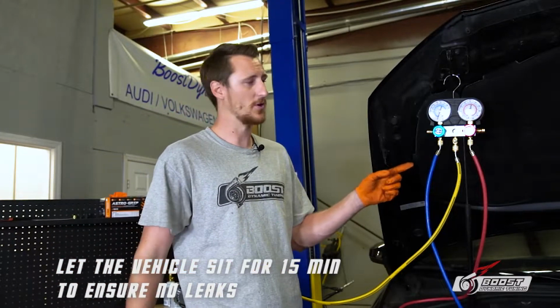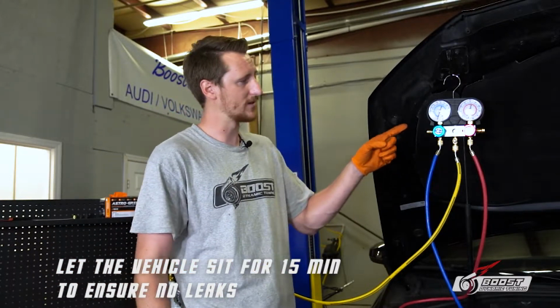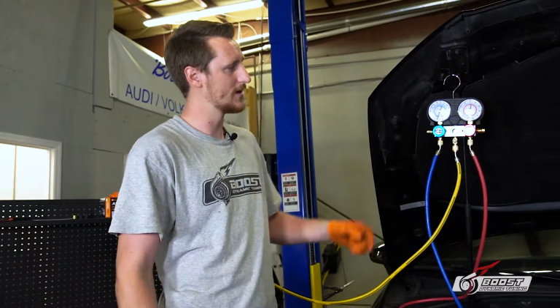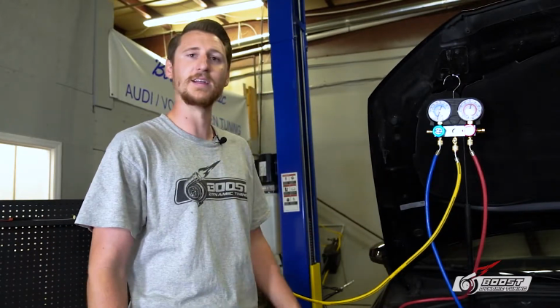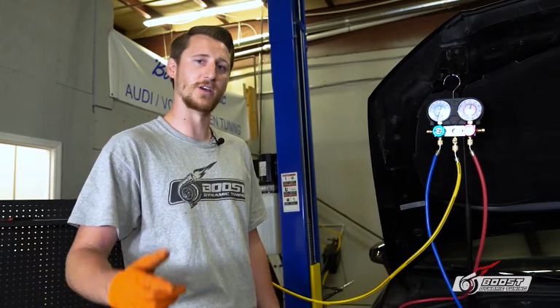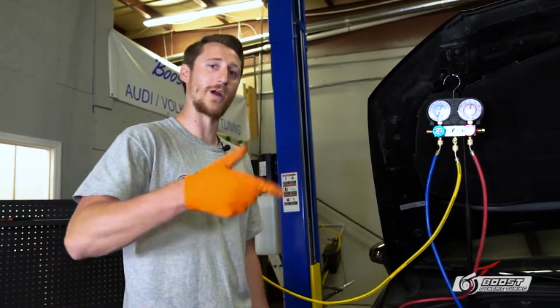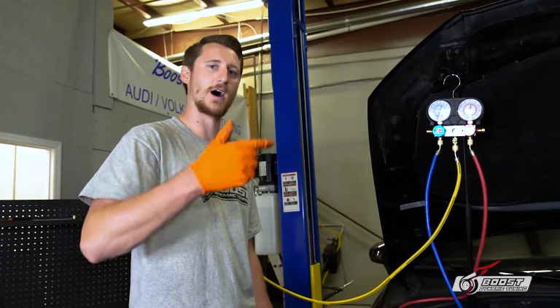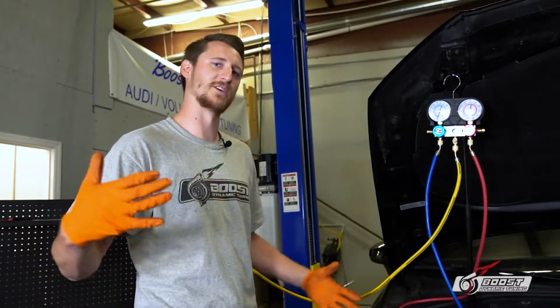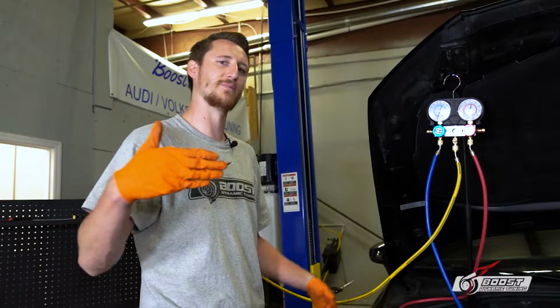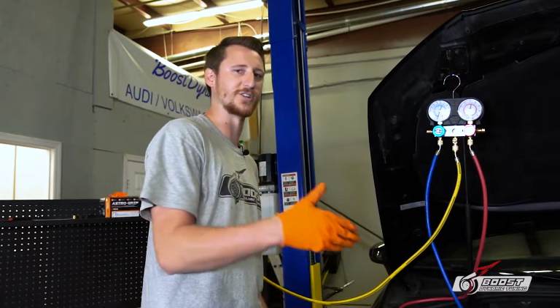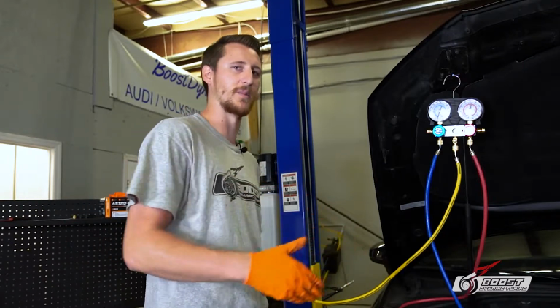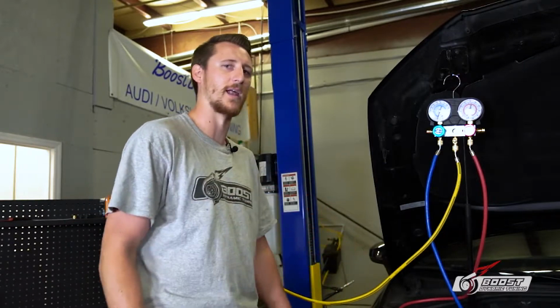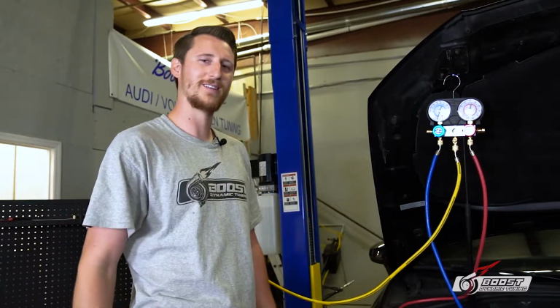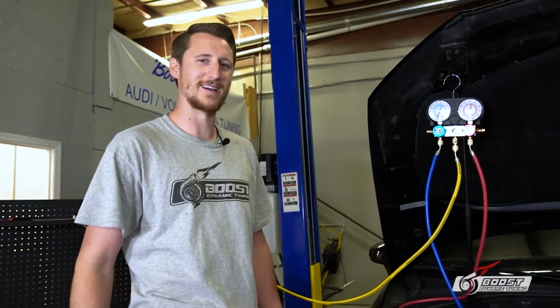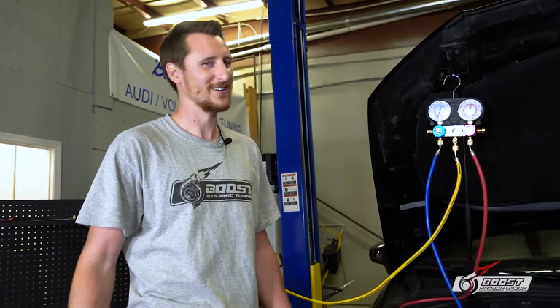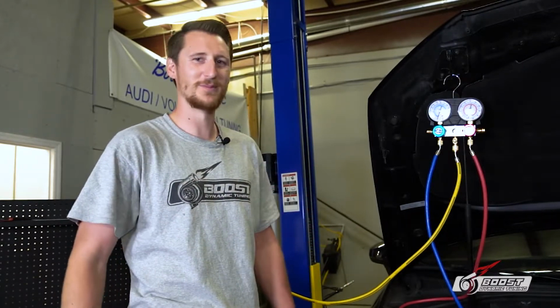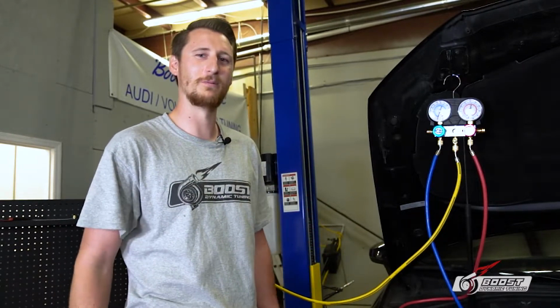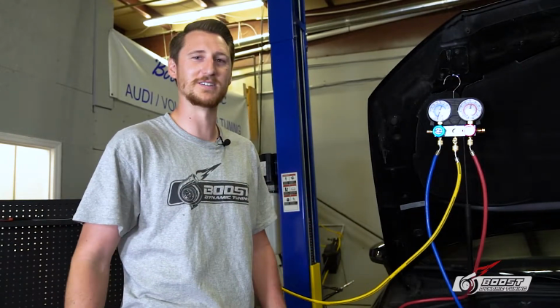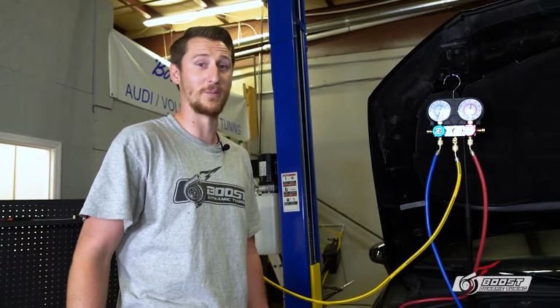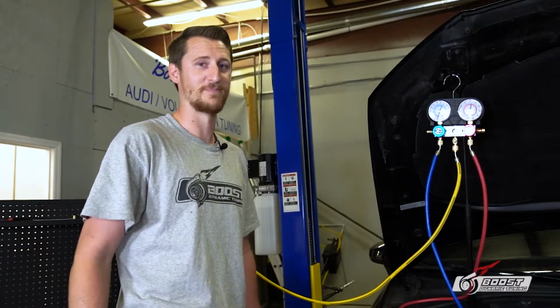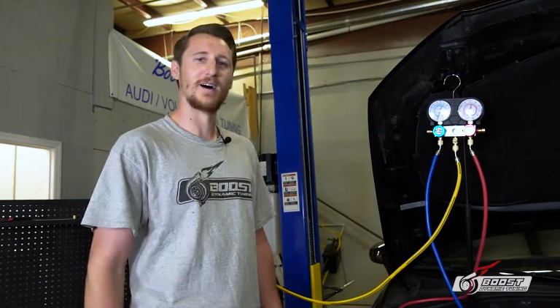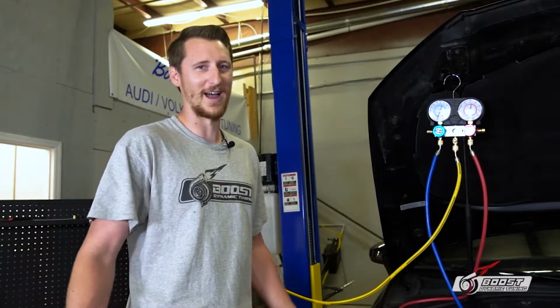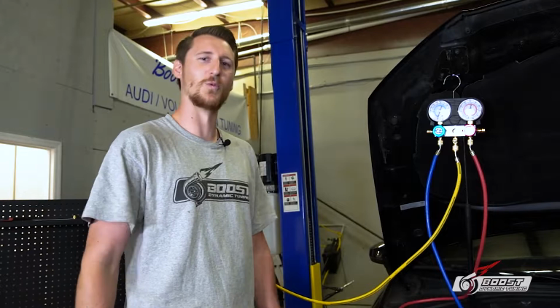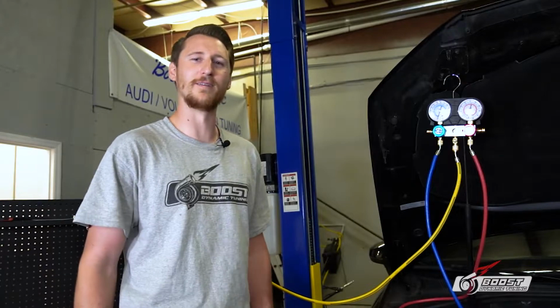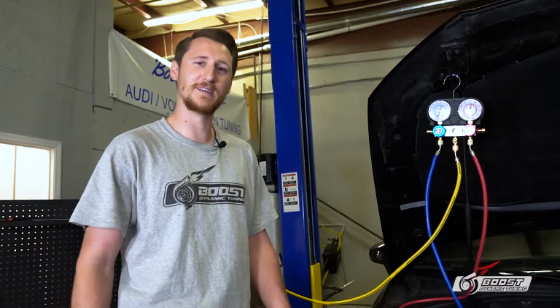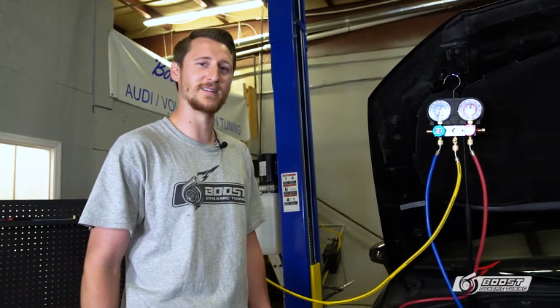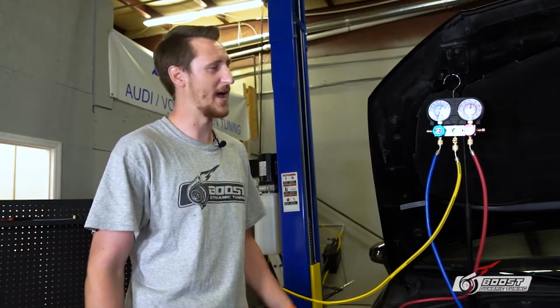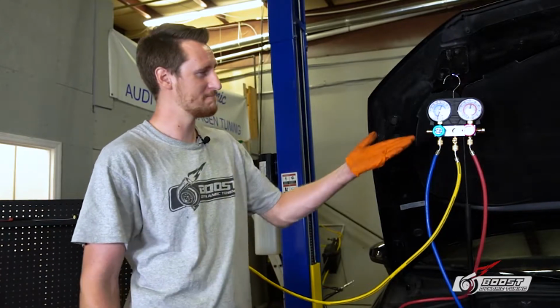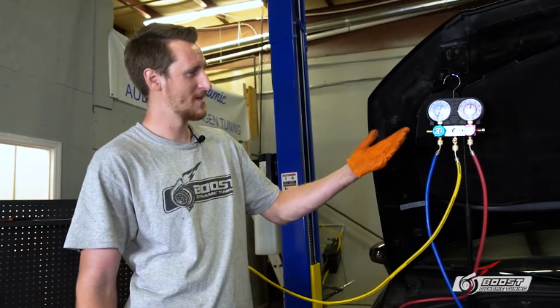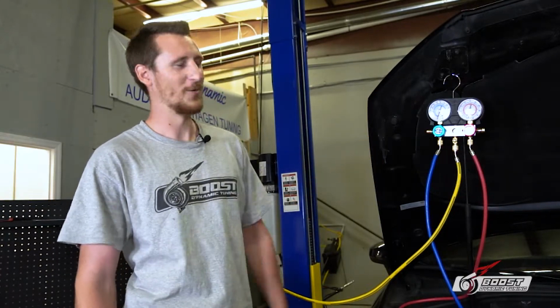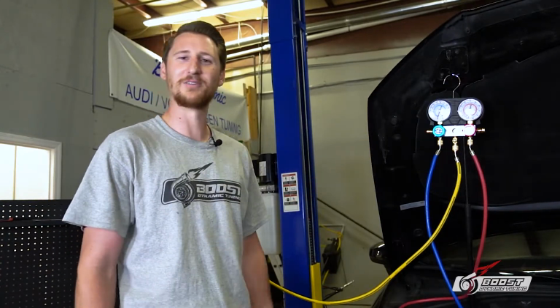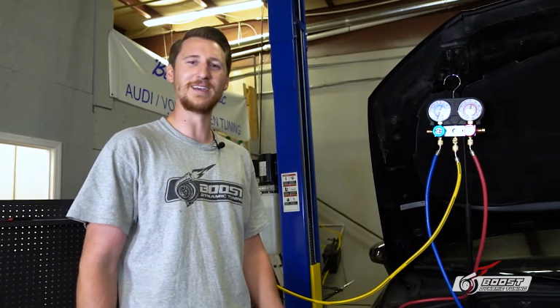If you have a leak, that gauge is going to rise up because pressure is coming in. If you've got a leak, you're pretty much going to be wasting your time and your money. We've waited 15 minutes and we have no leak.